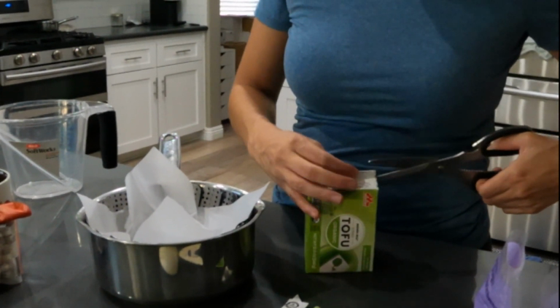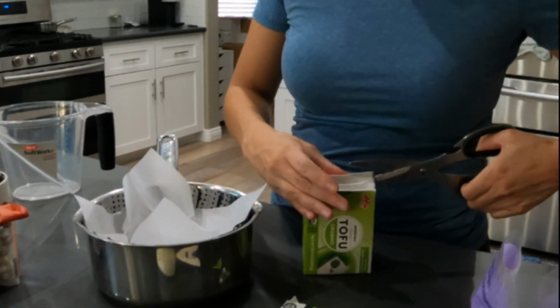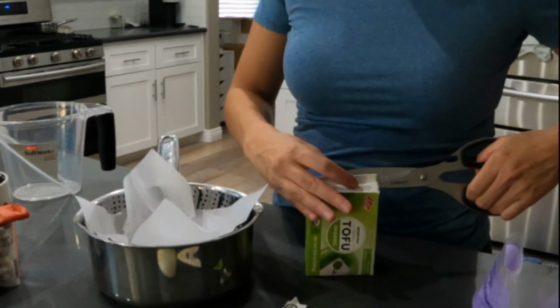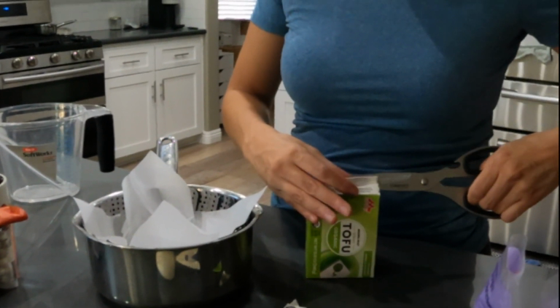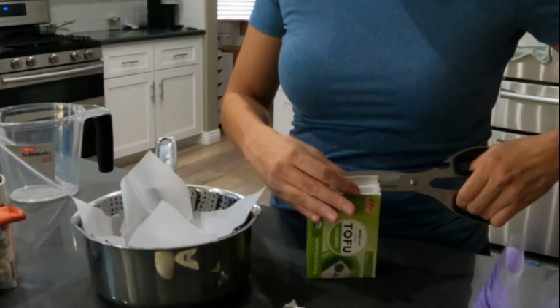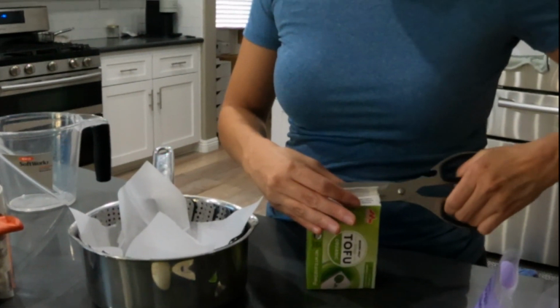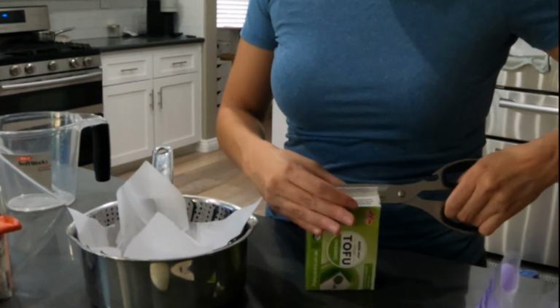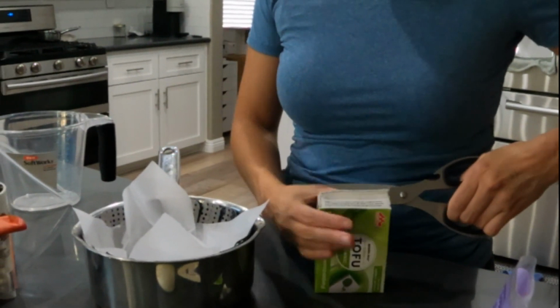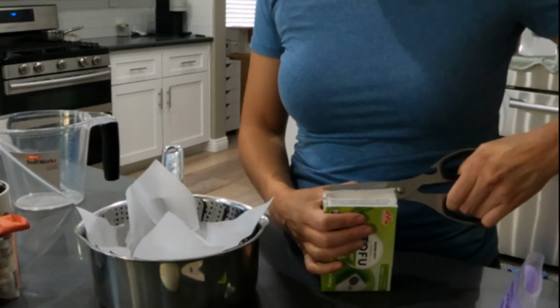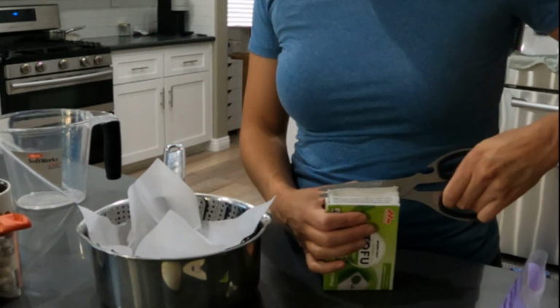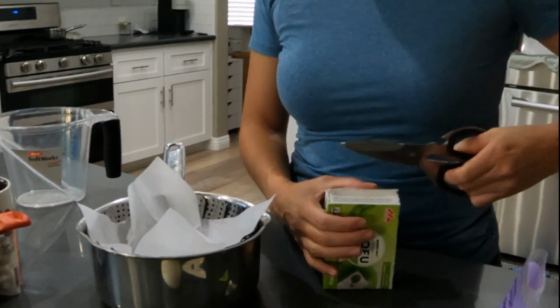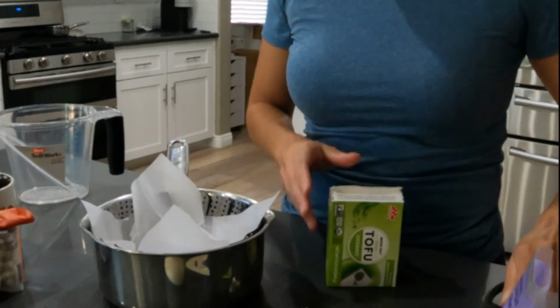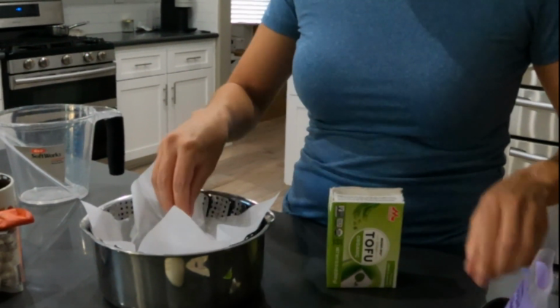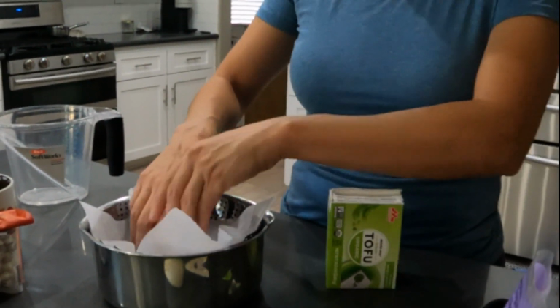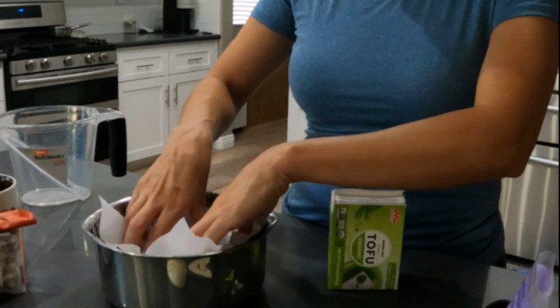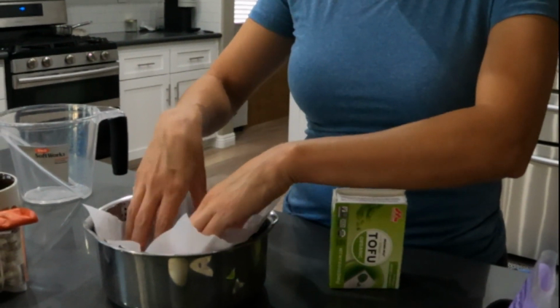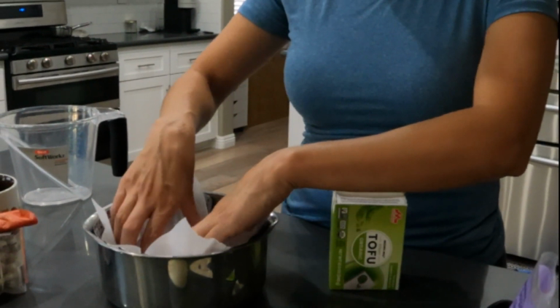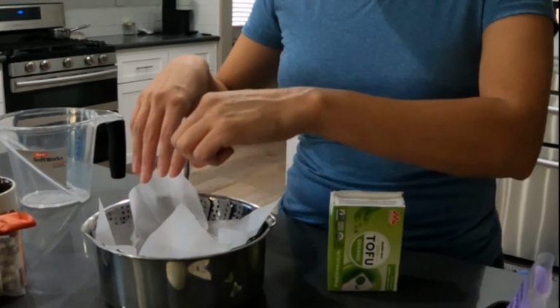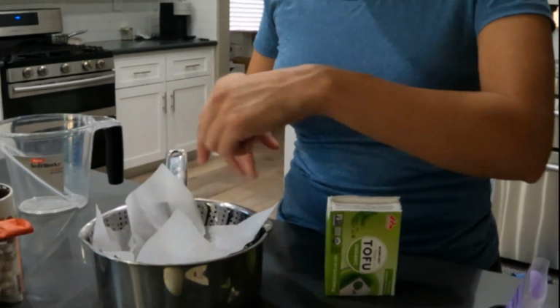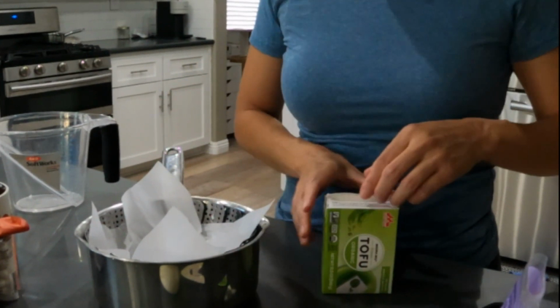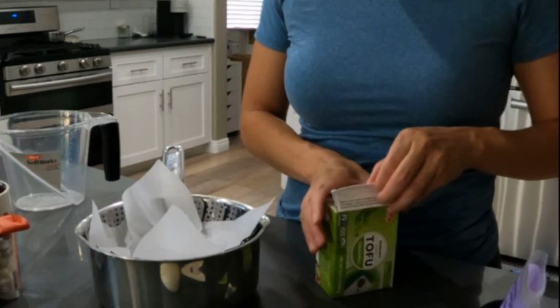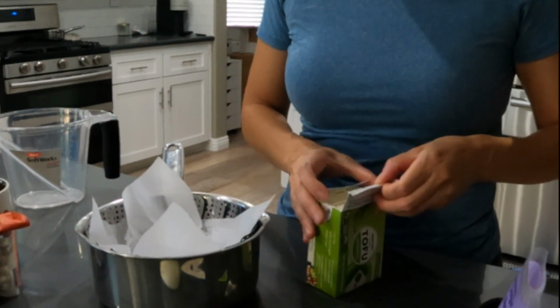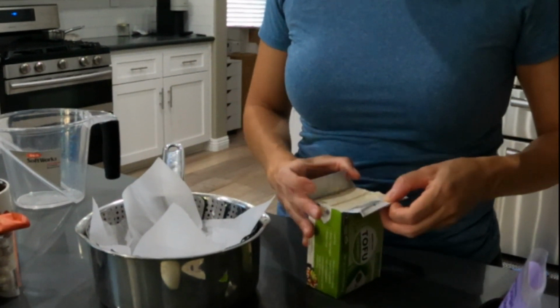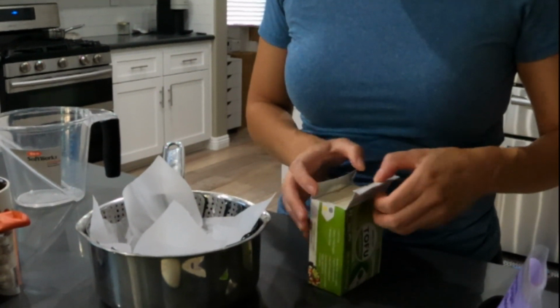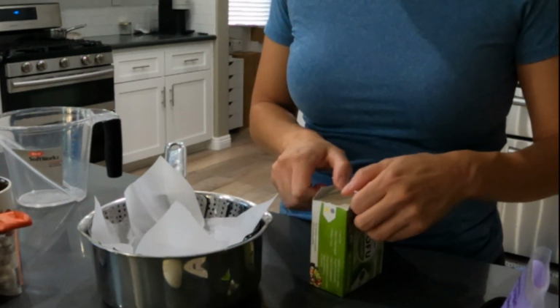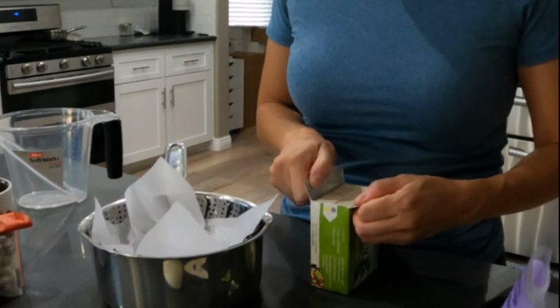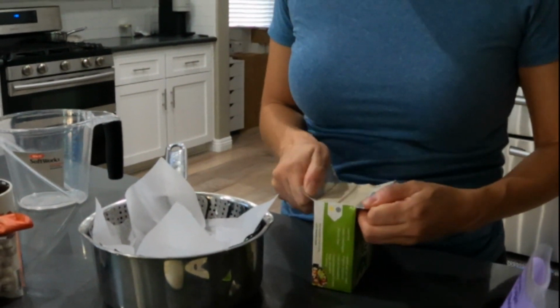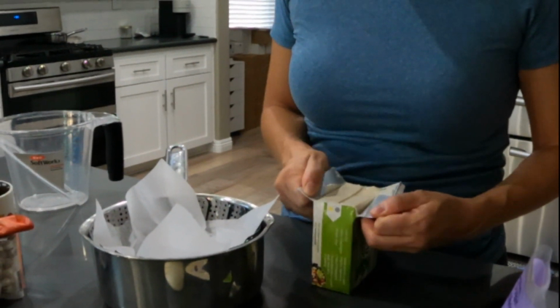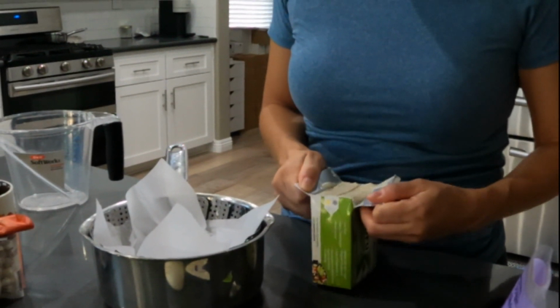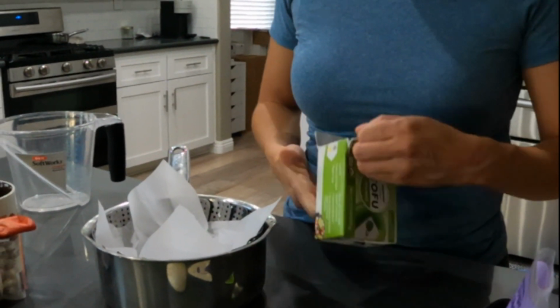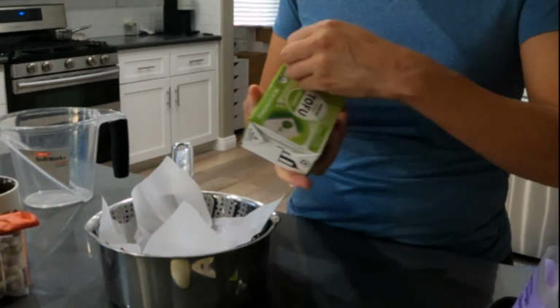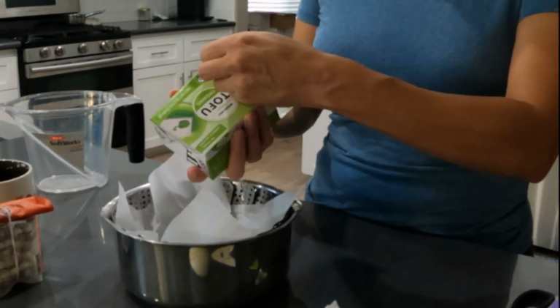Putting it in a steamer and trying to keep it from falling through the little holes — I popped some parchment paper in there.